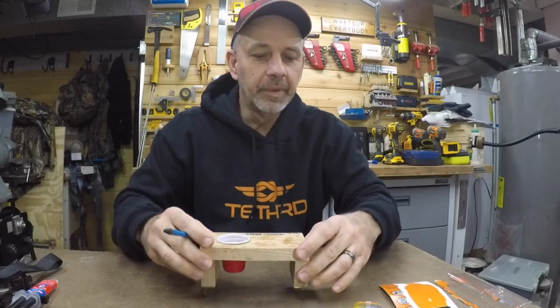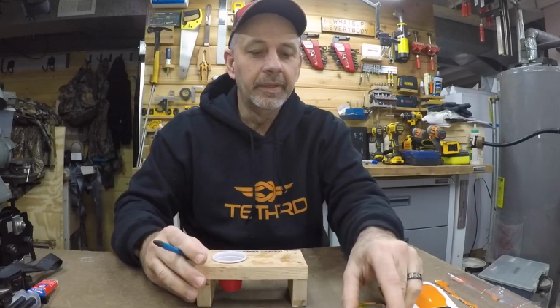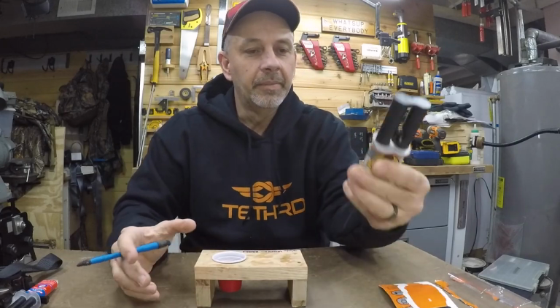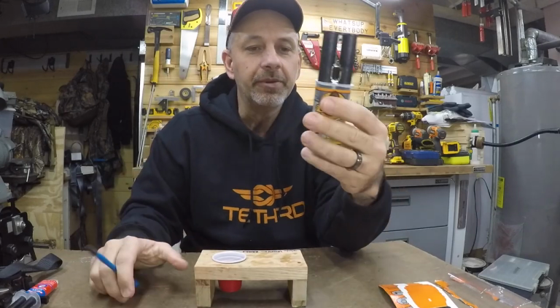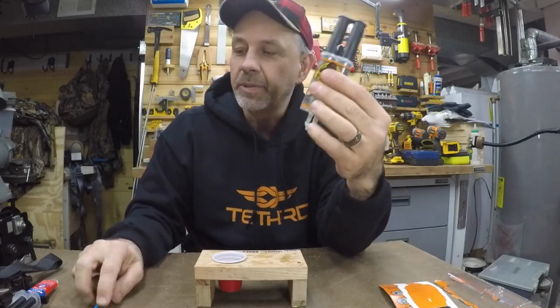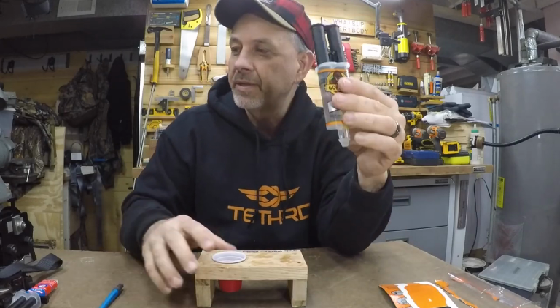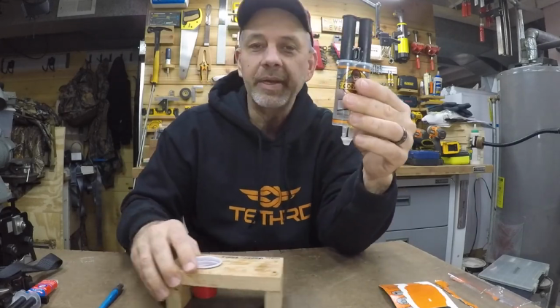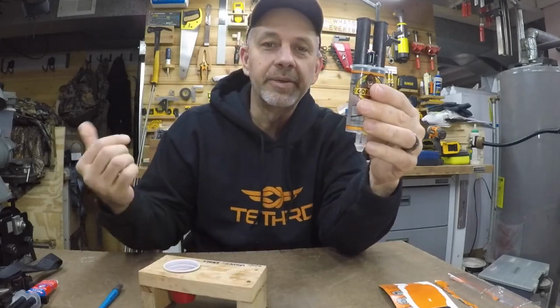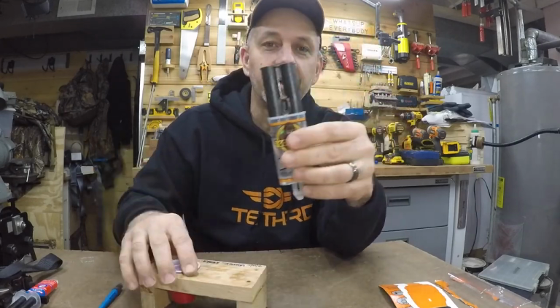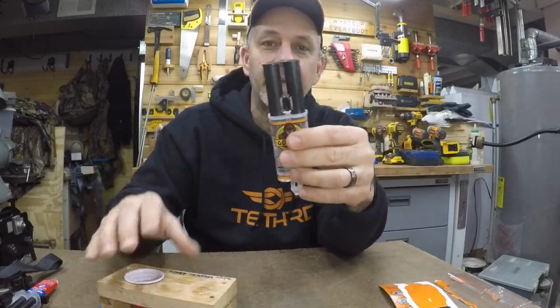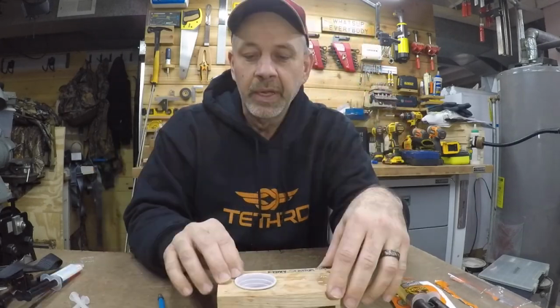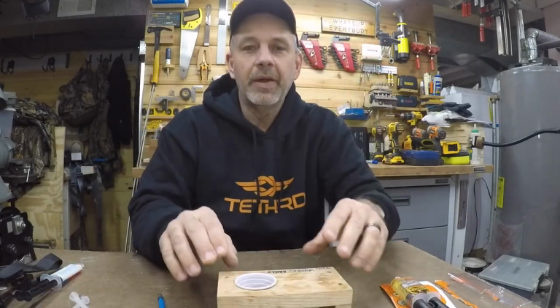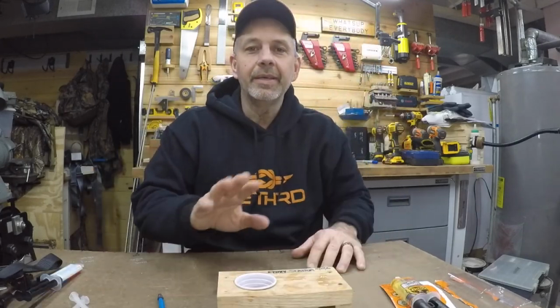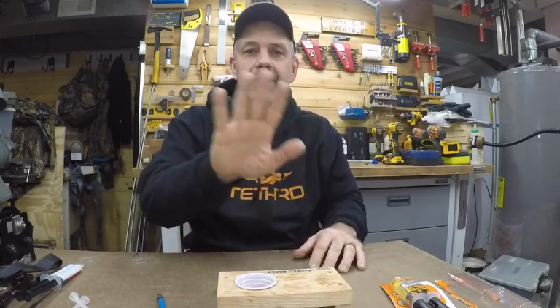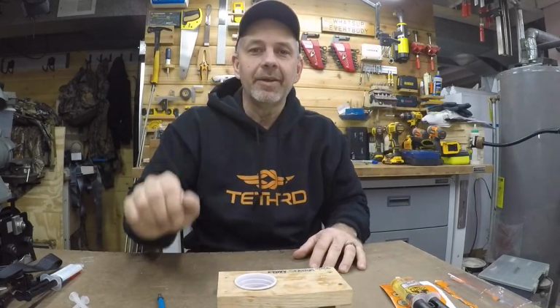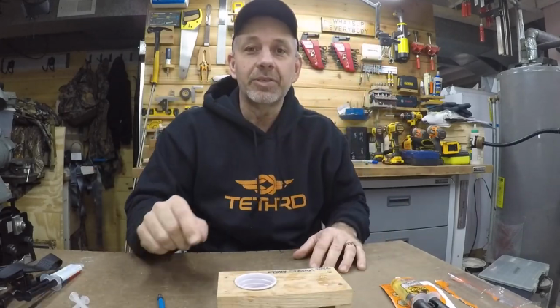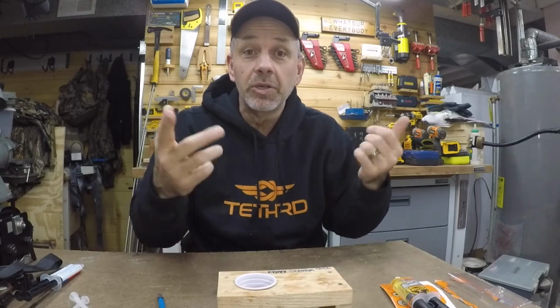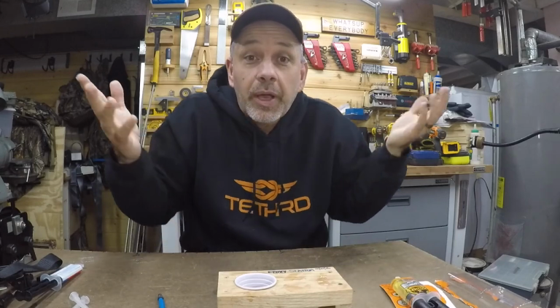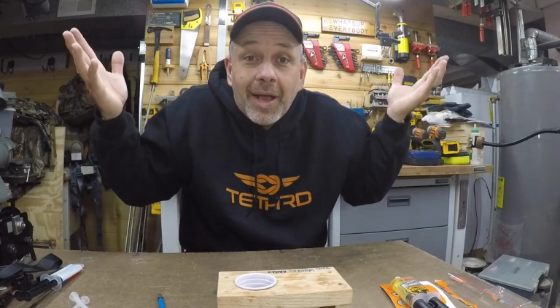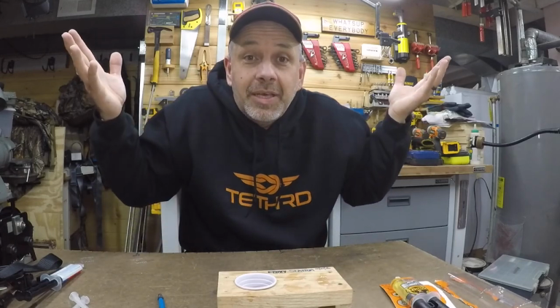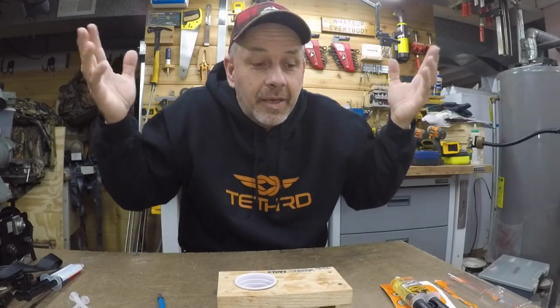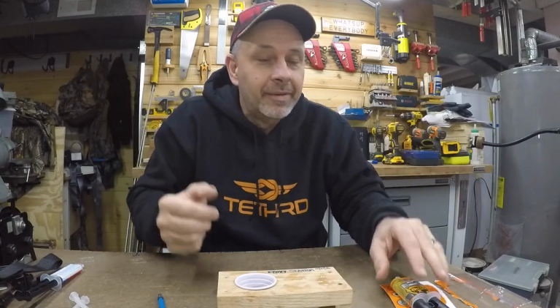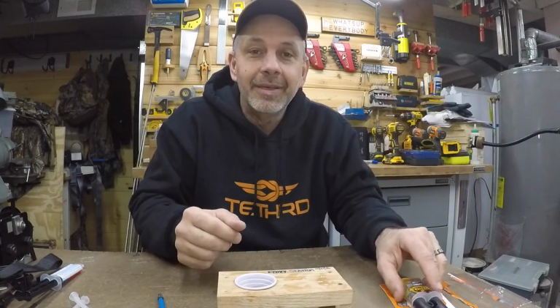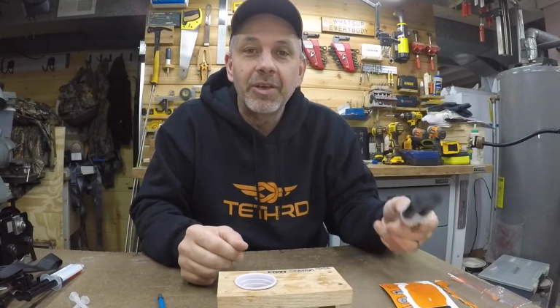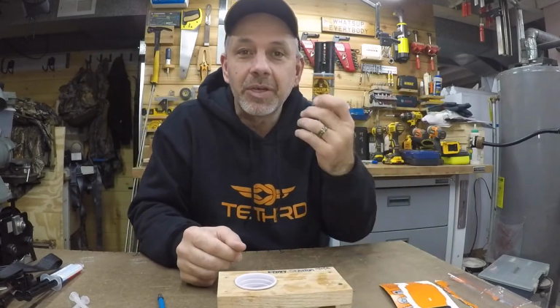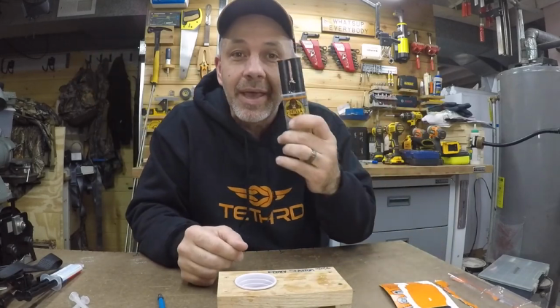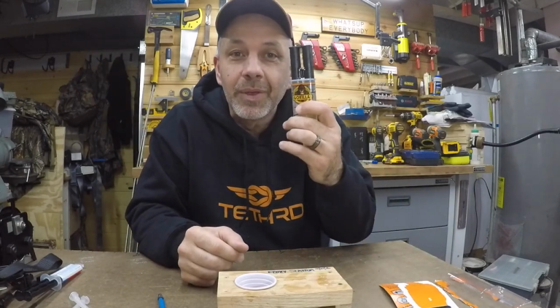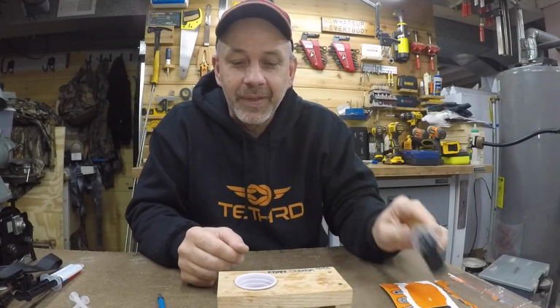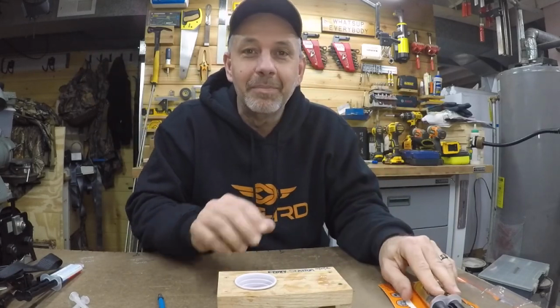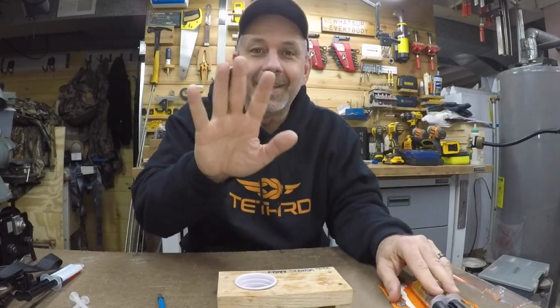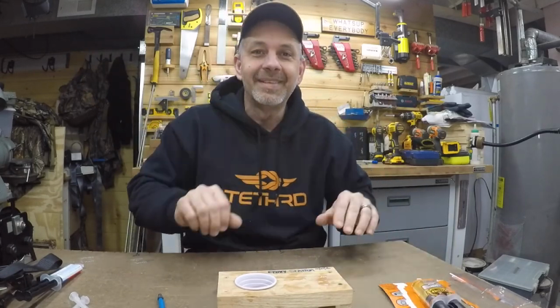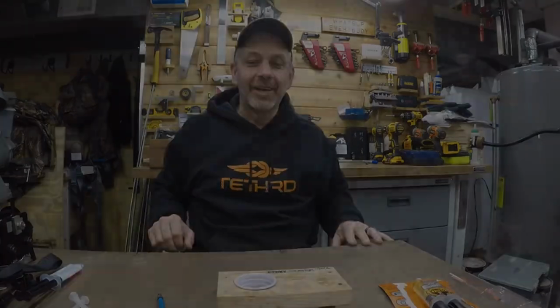I'm going to use this epoxy right now to do that little project. That's just a quick overview — using epoxy to get stuff stuck together. Alright, bye-bye!